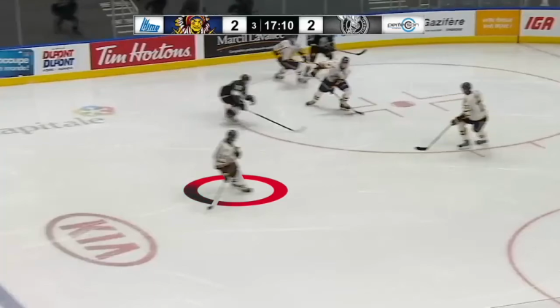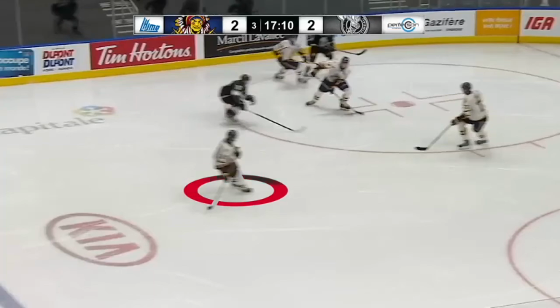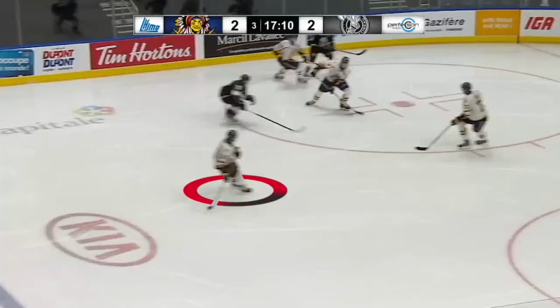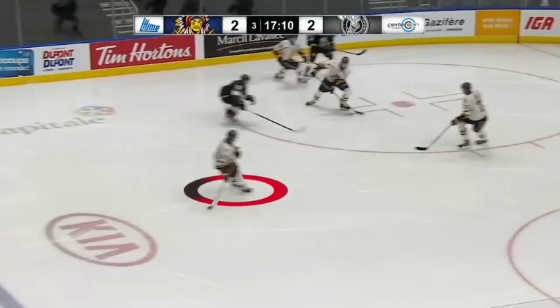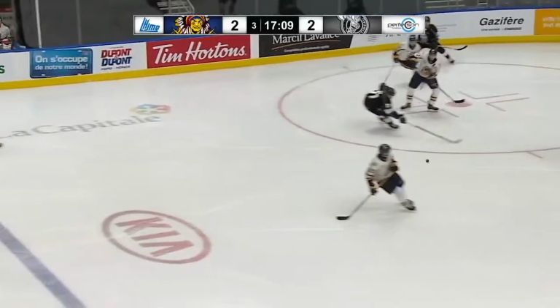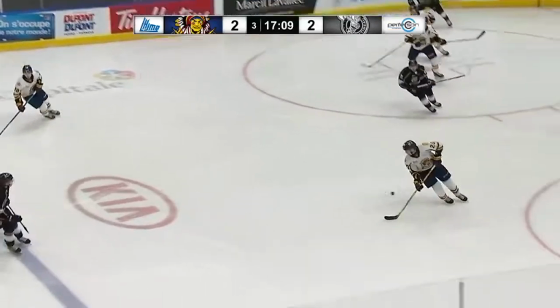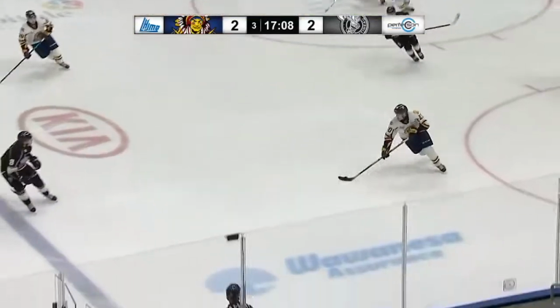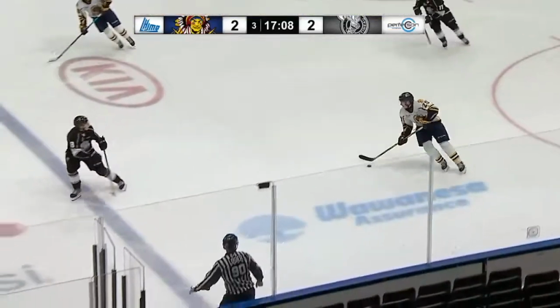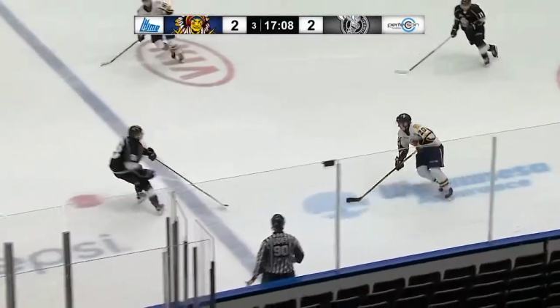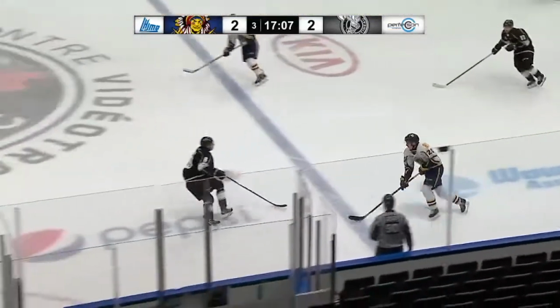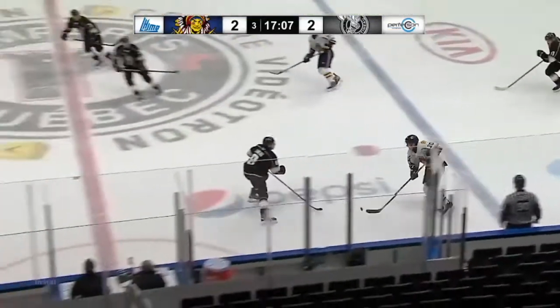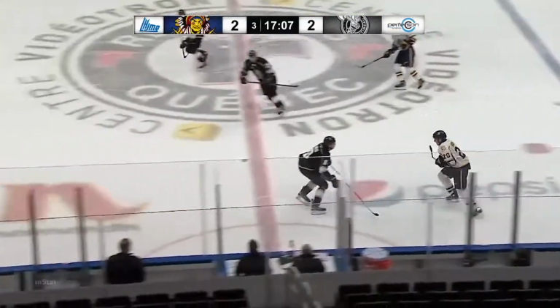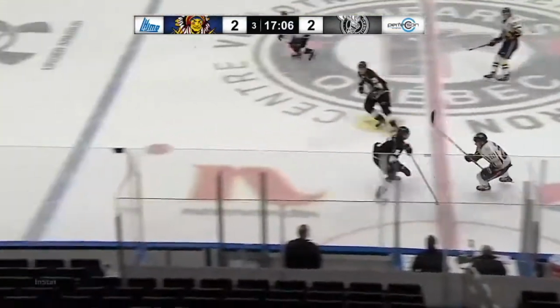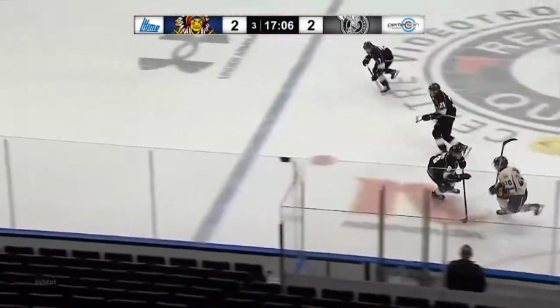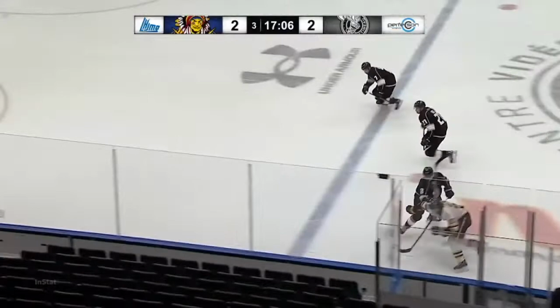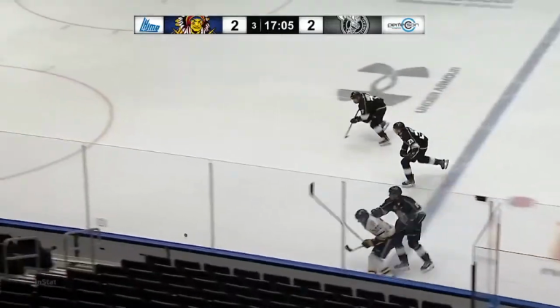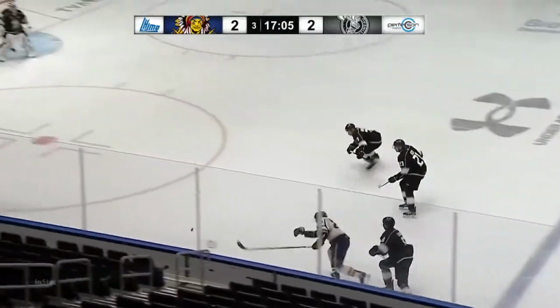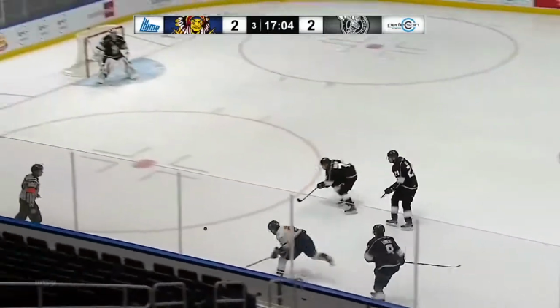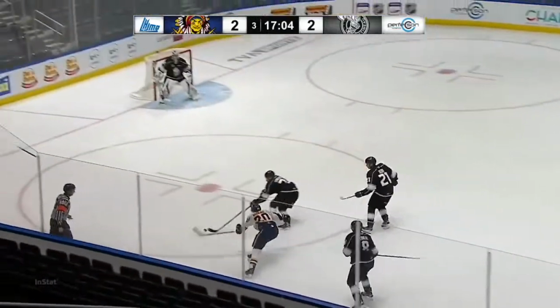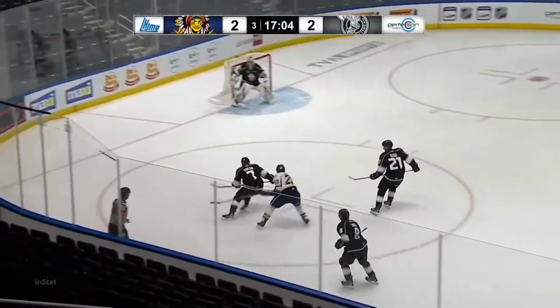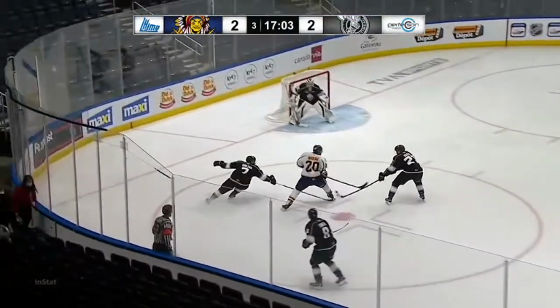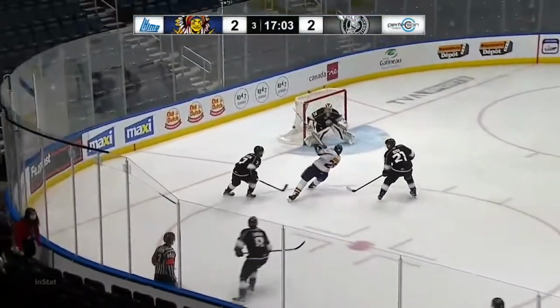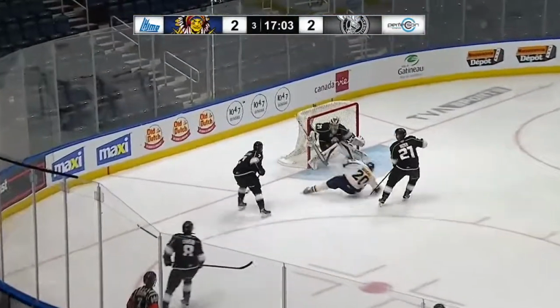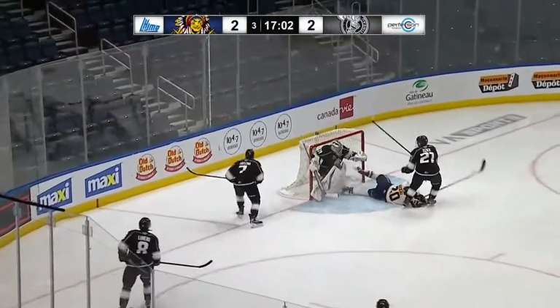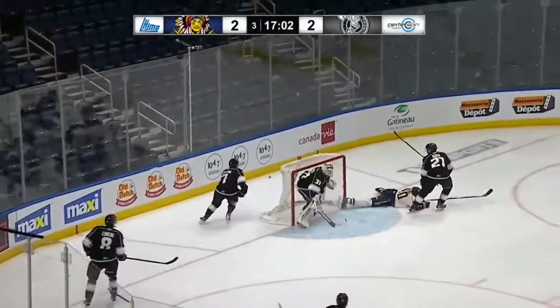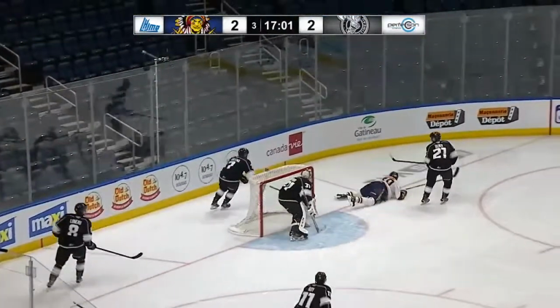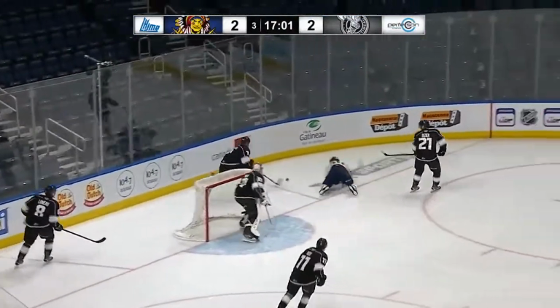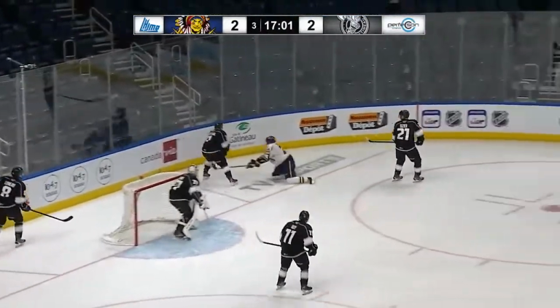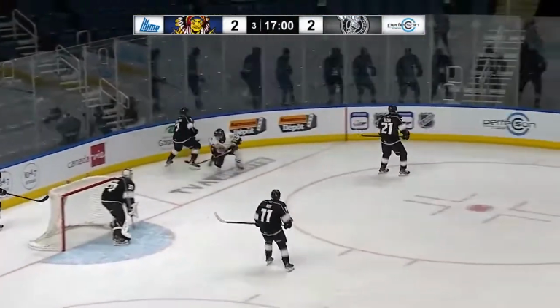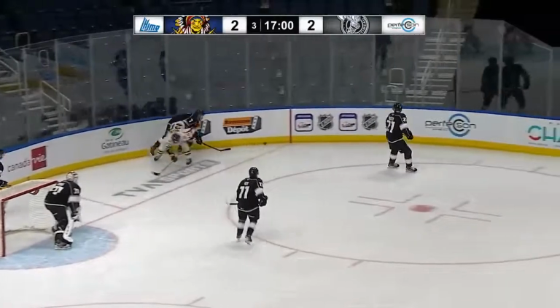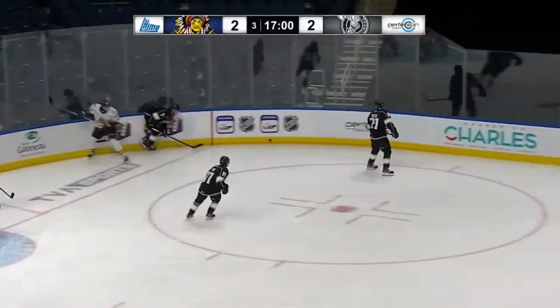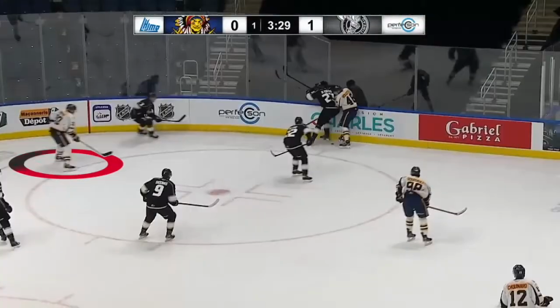Hello everyone, I'm Andy Lohu from NHL Draft Central and today we'll take a quick look at my scouting notes from November 20th on 2021 NHL Draft eligible Olivier Nadeau.